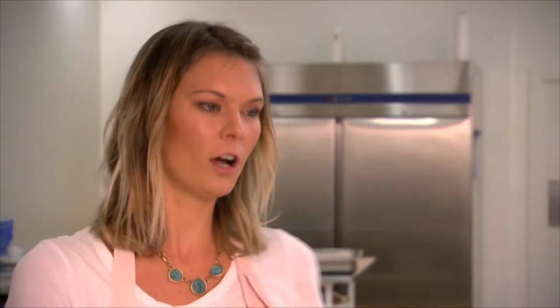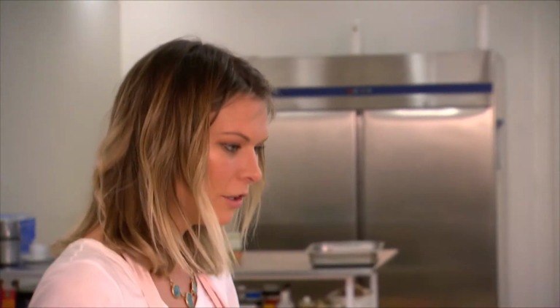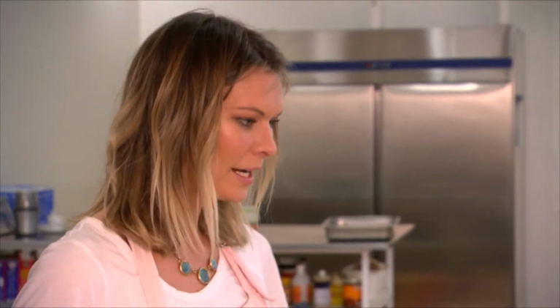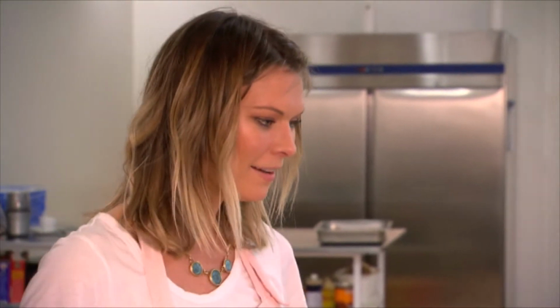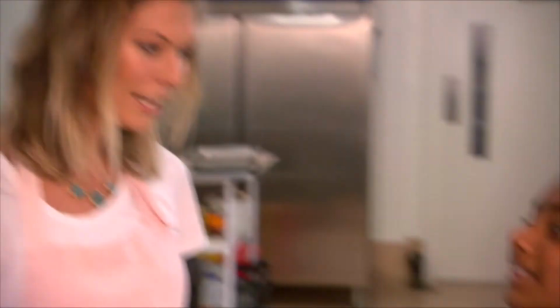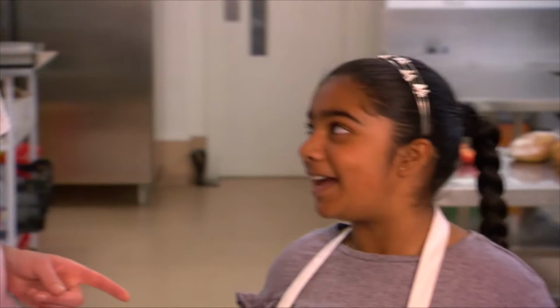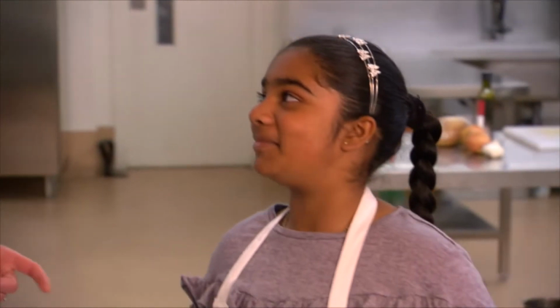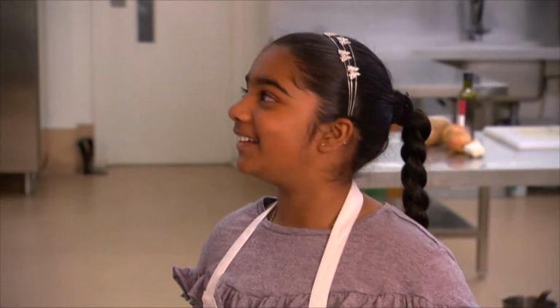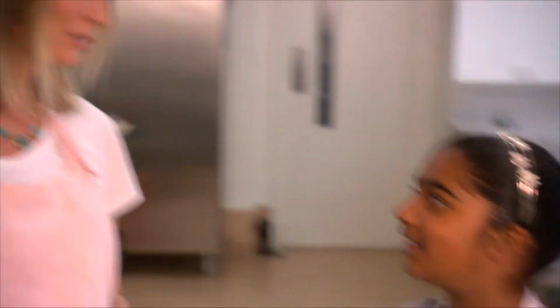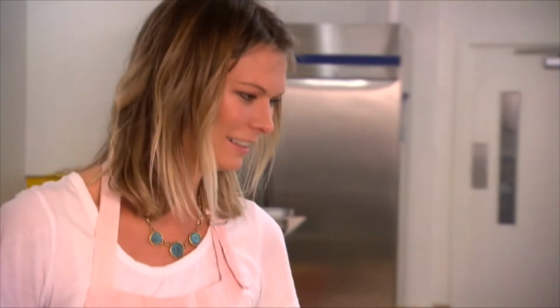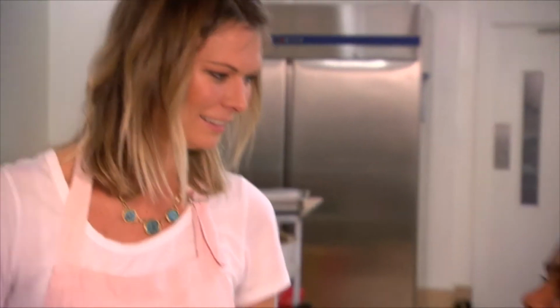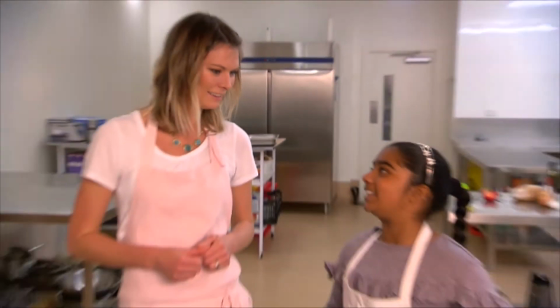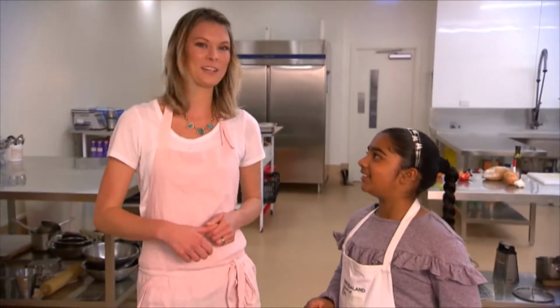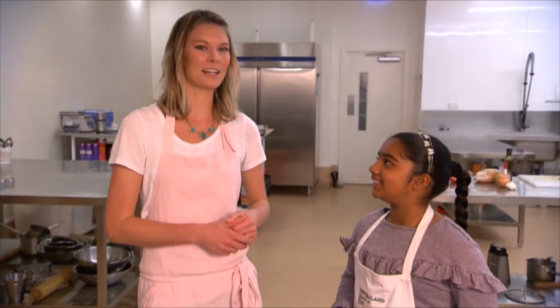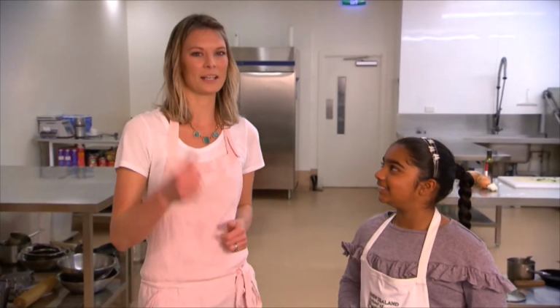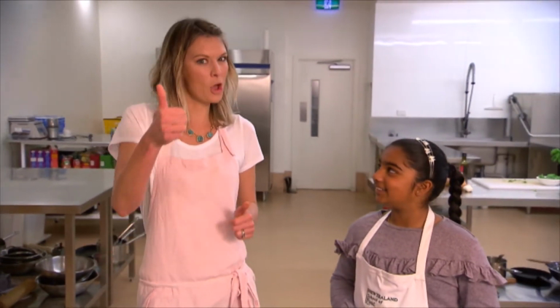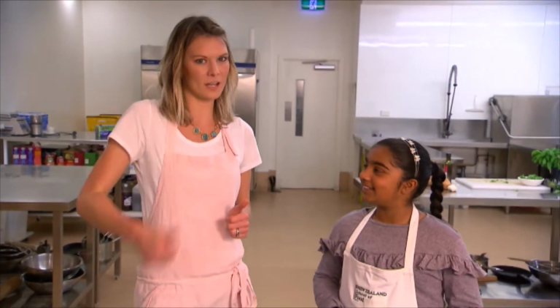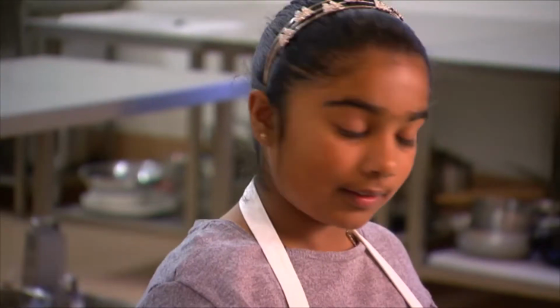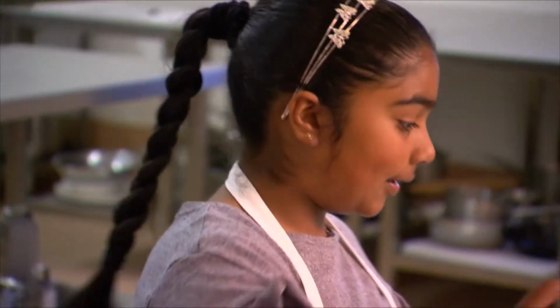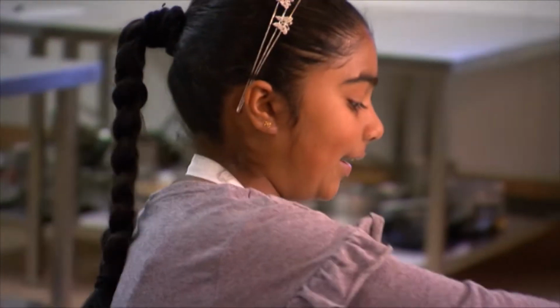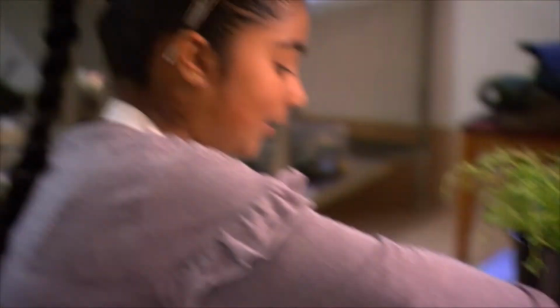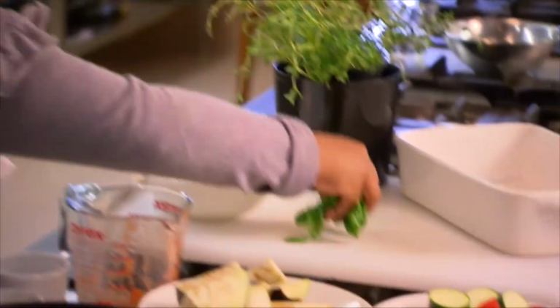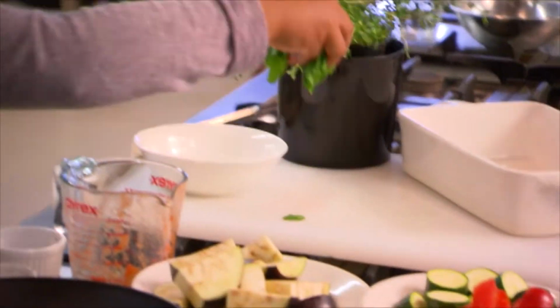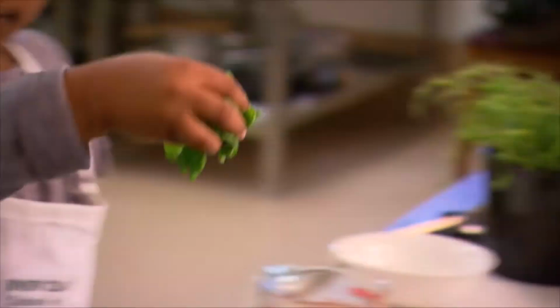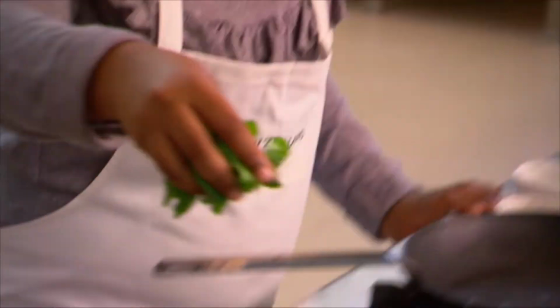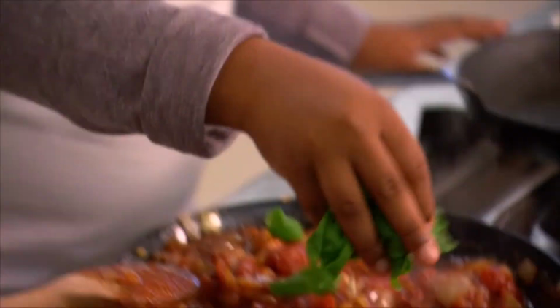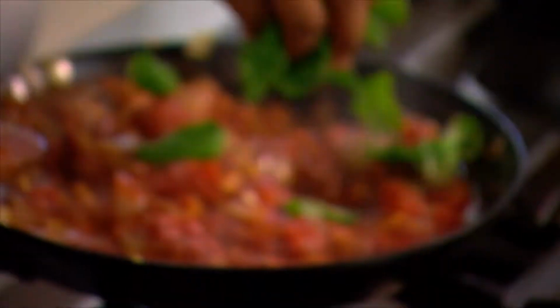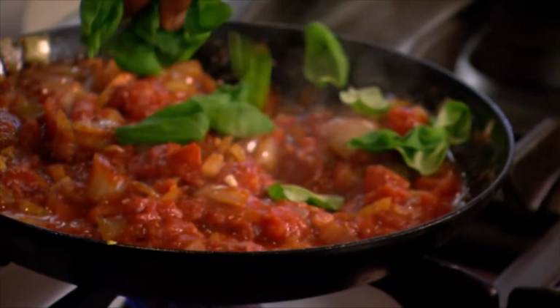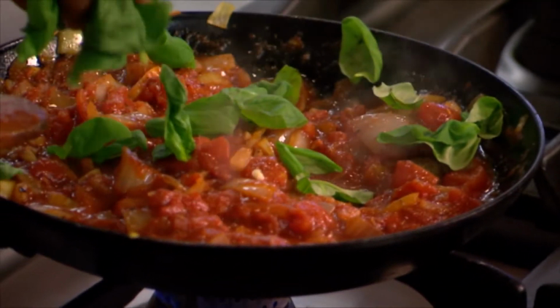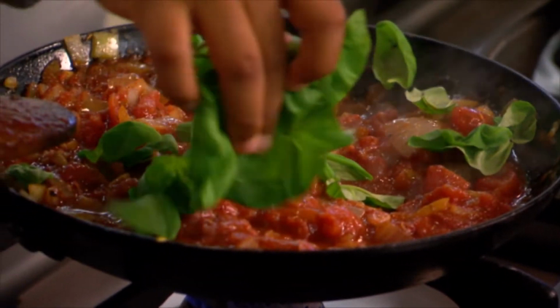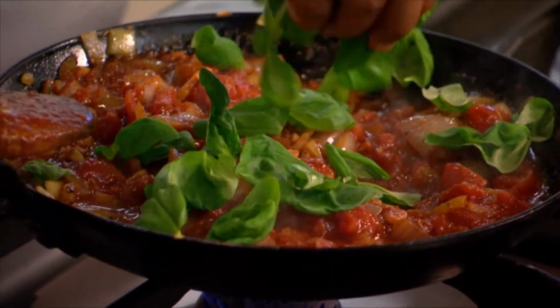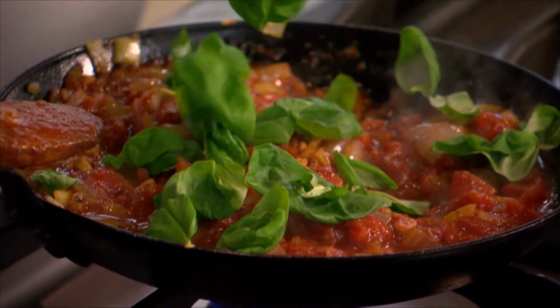So did you preheat the oven earlier? Yeah. What temperature? 180 degrees. Perfect. Let's put that fresh basil in and stir it up — that's going to add delicious flavour.